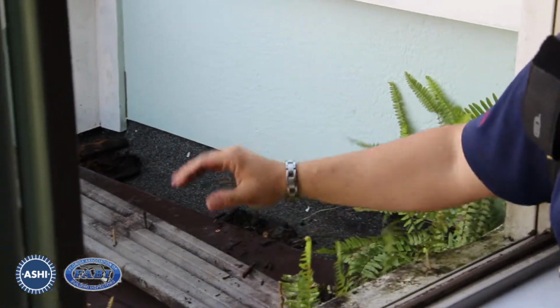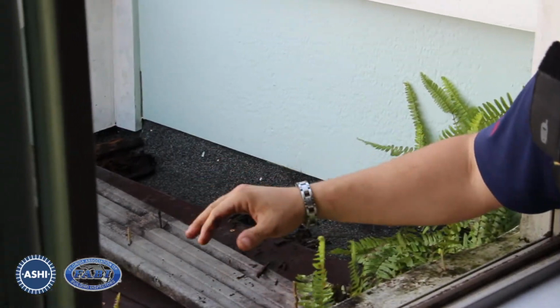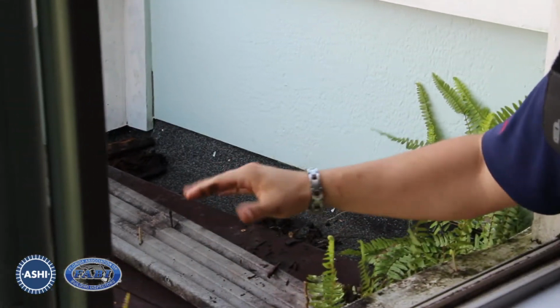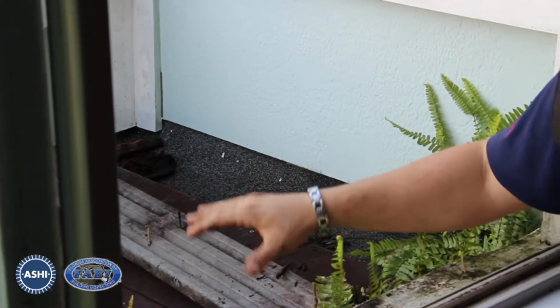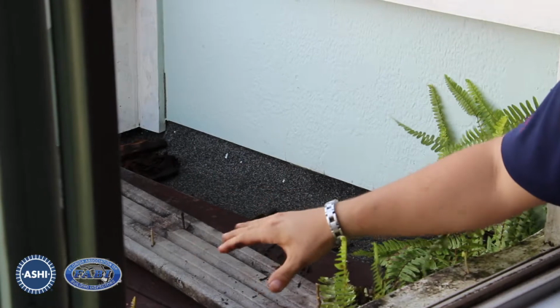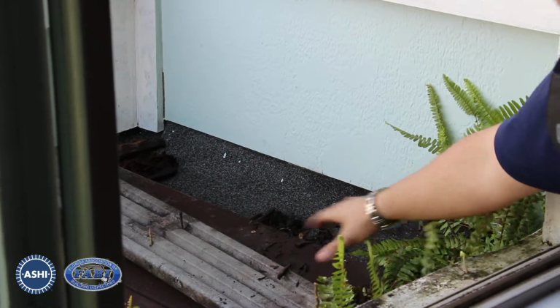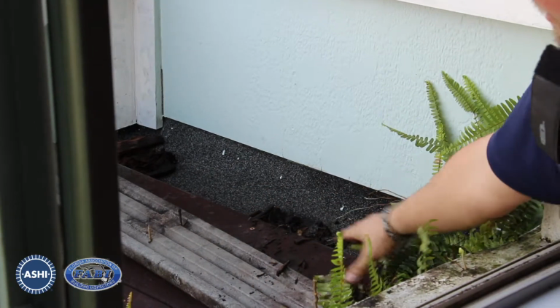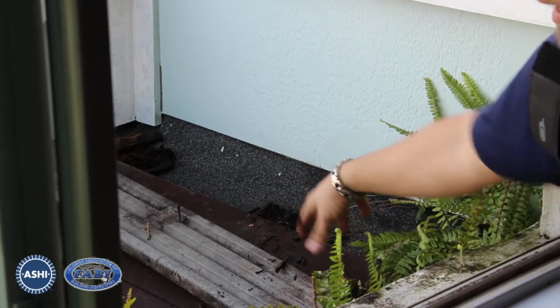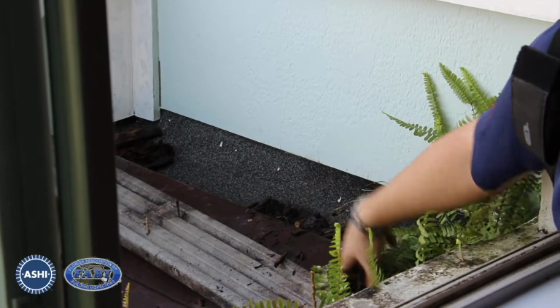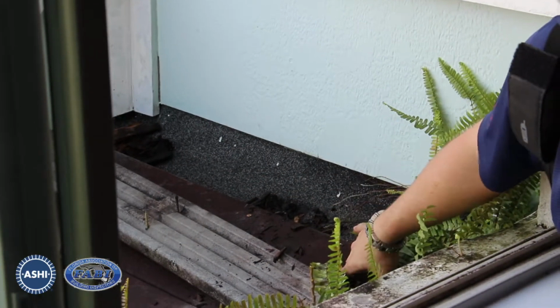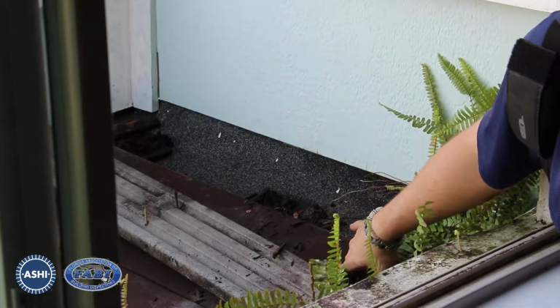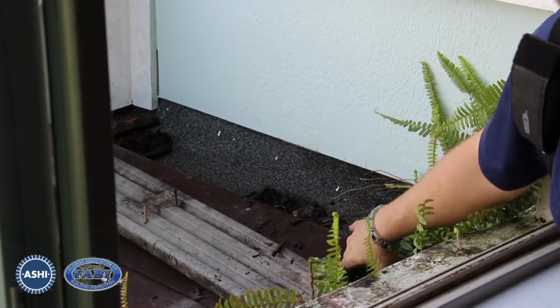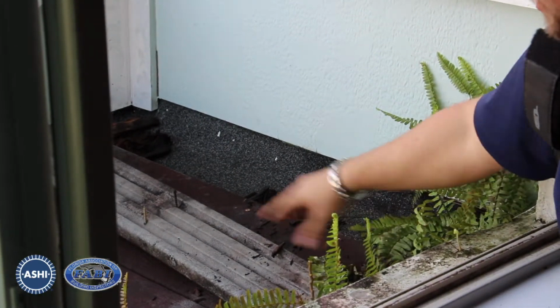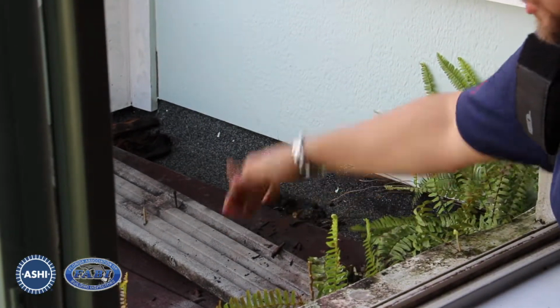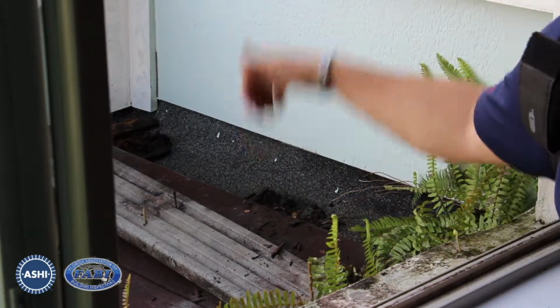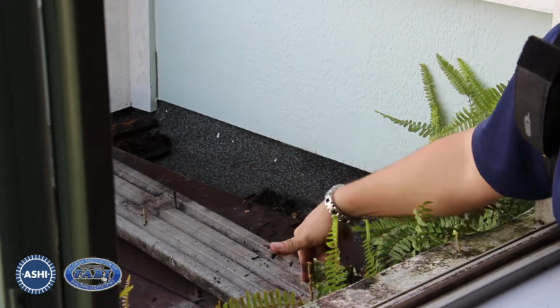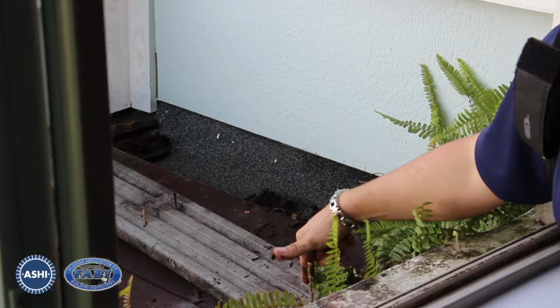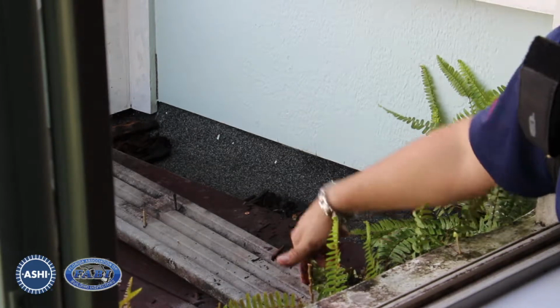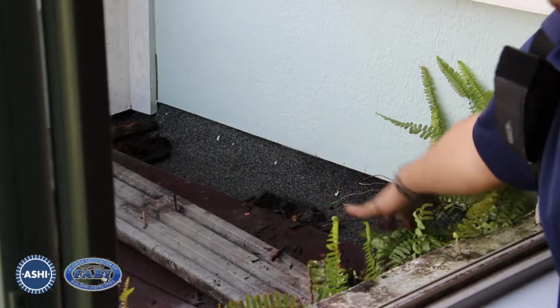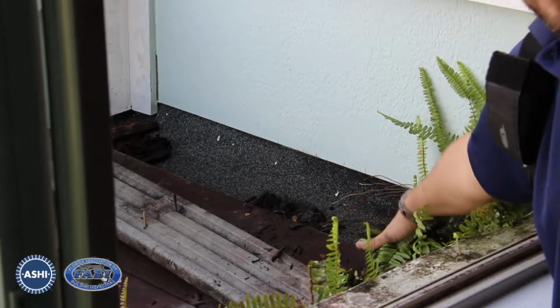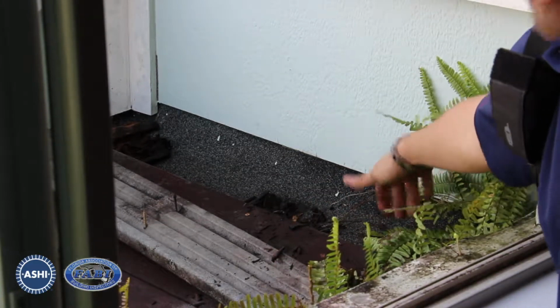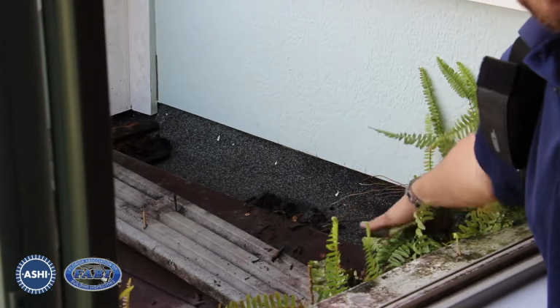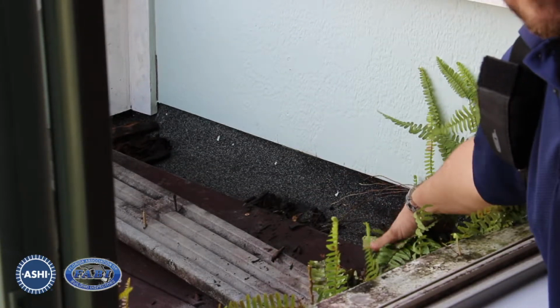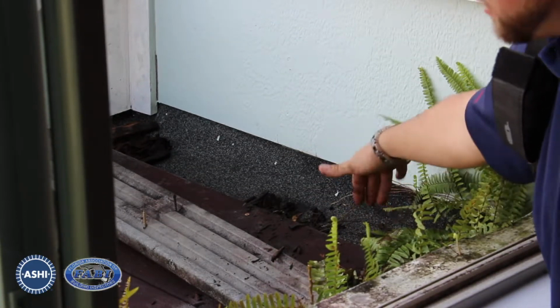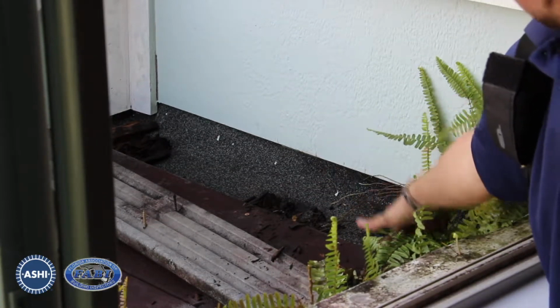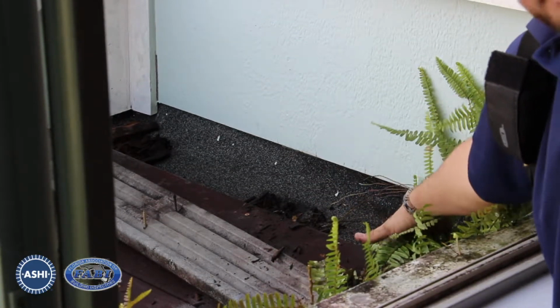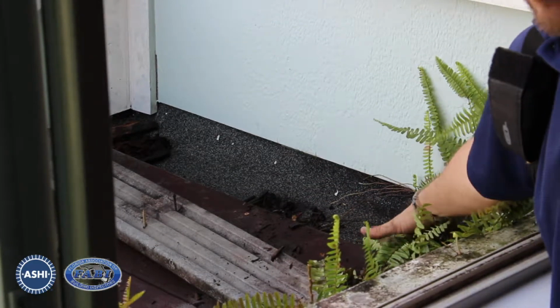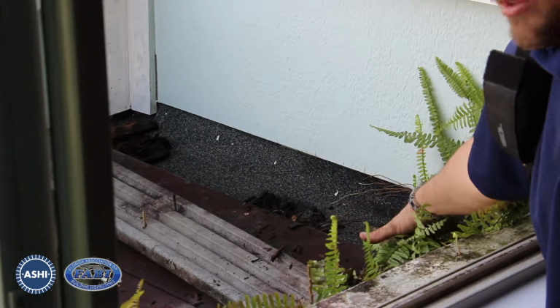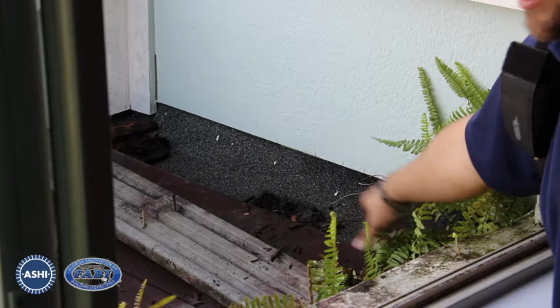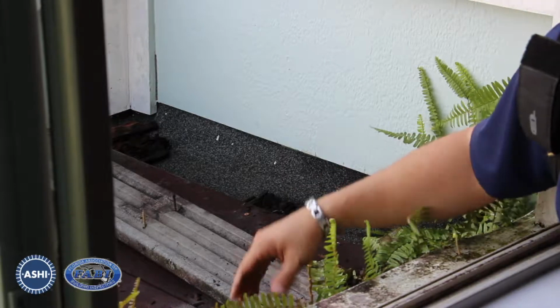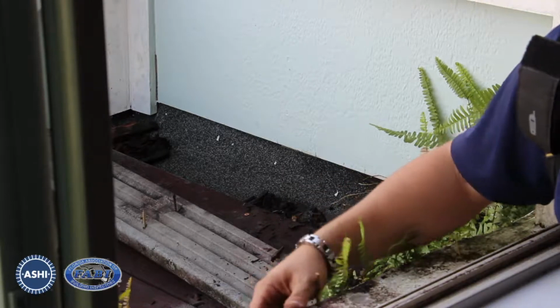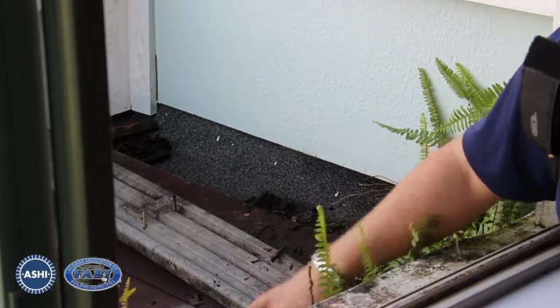The other thing you want to mention is how did they secure this to the roof? Did they just drill this right through the deck of the roof? Did they penetrate the roof? Now do you have the potential for leaks? That's something you're going to want to pay attention to.